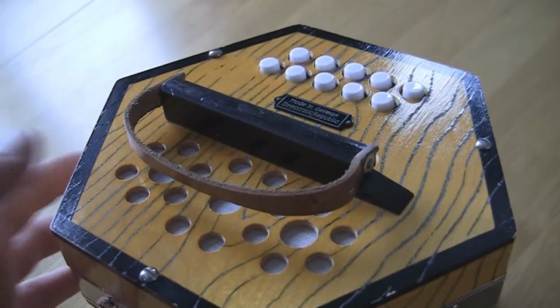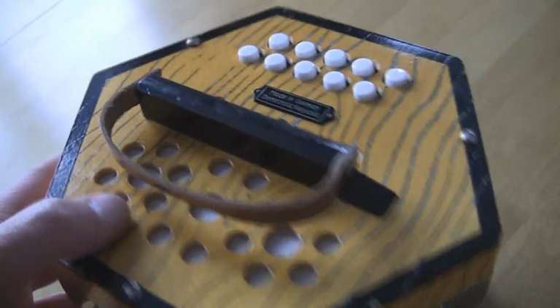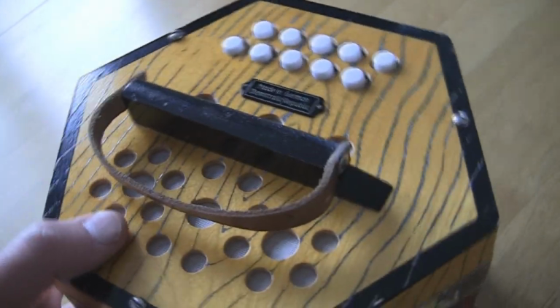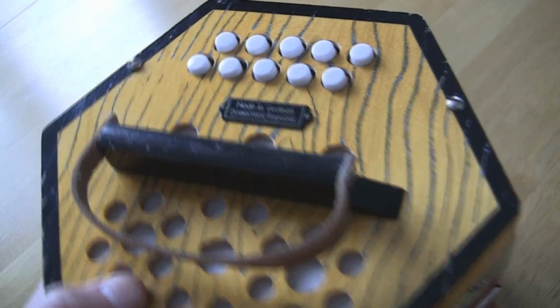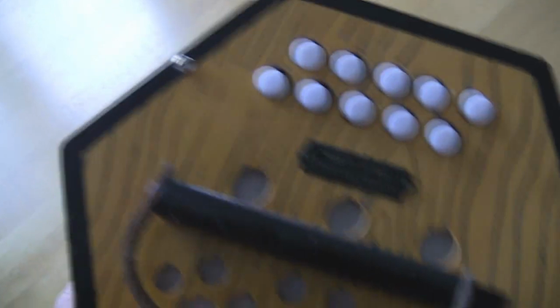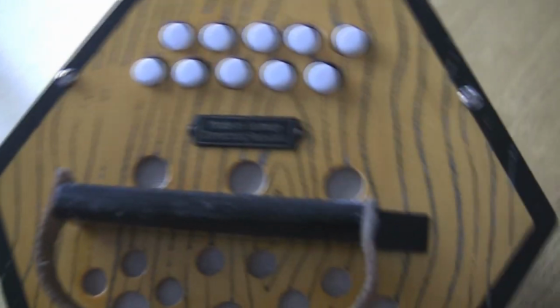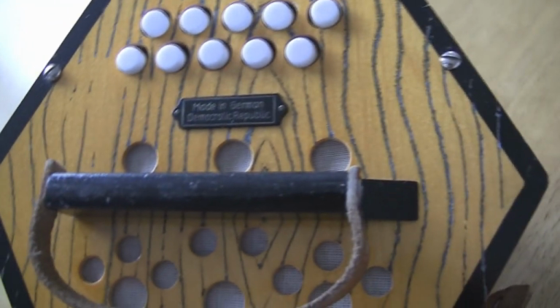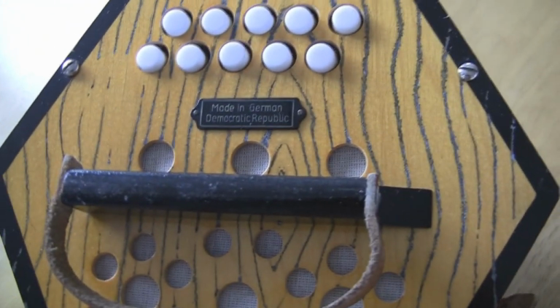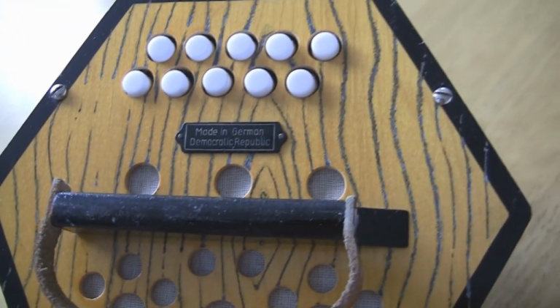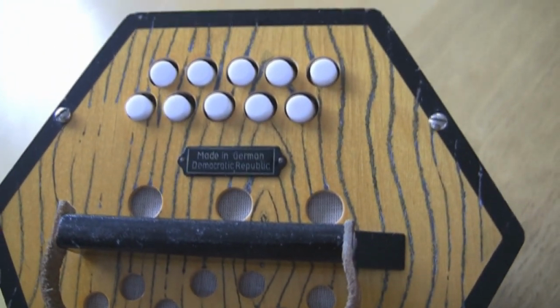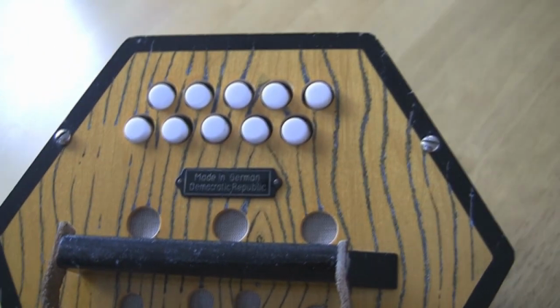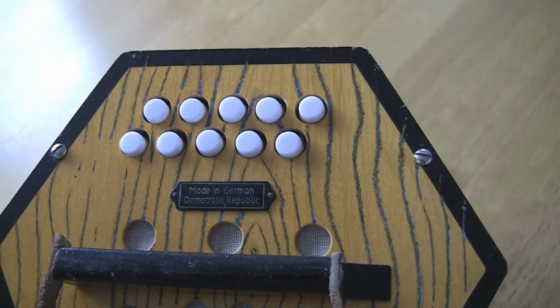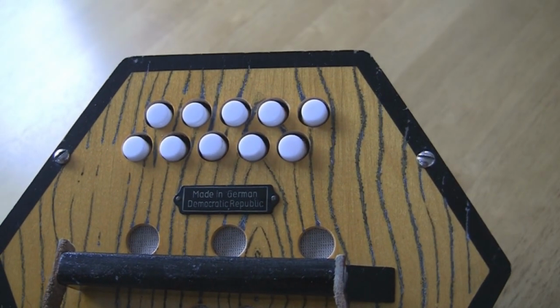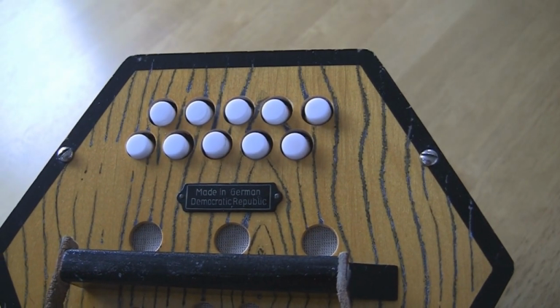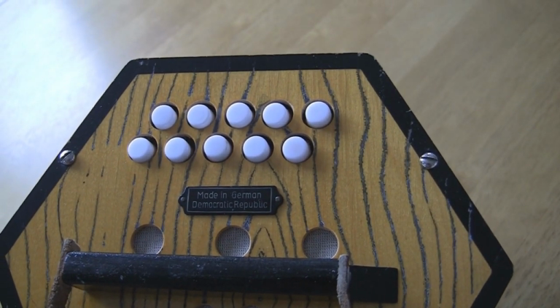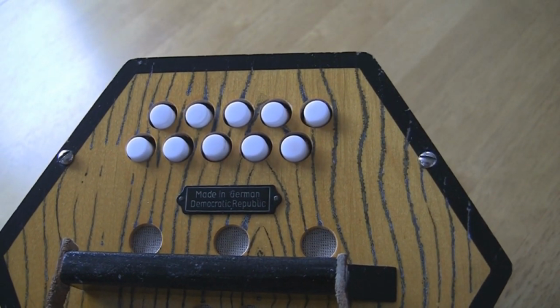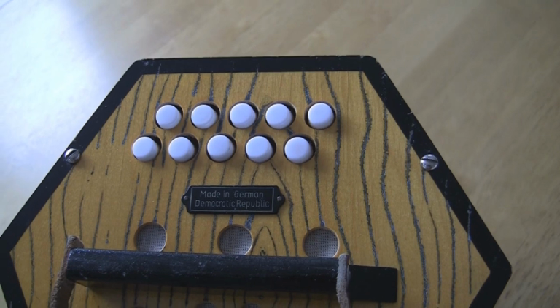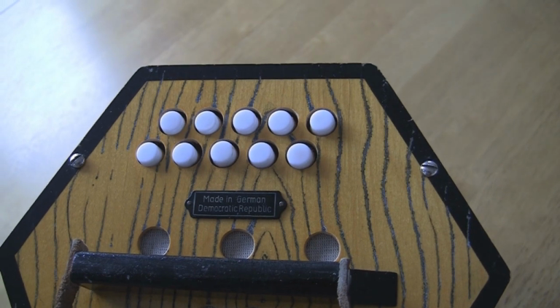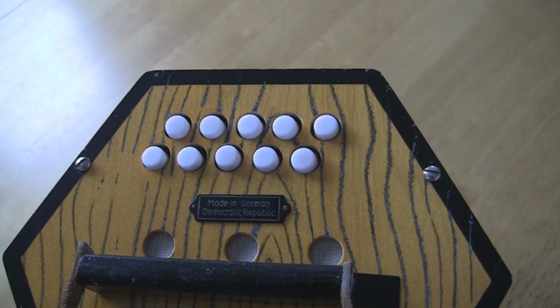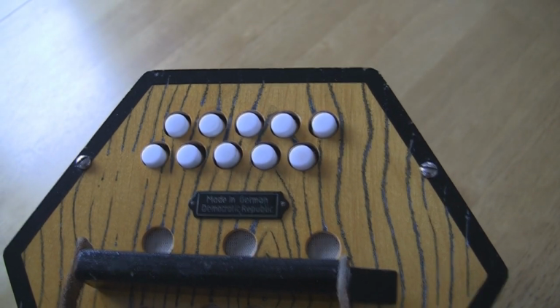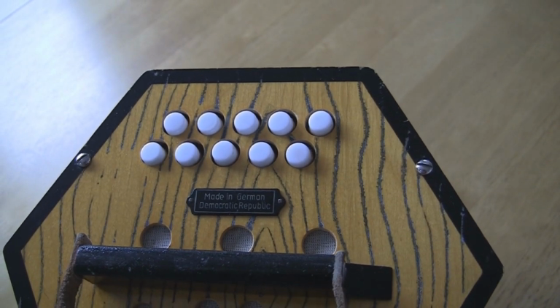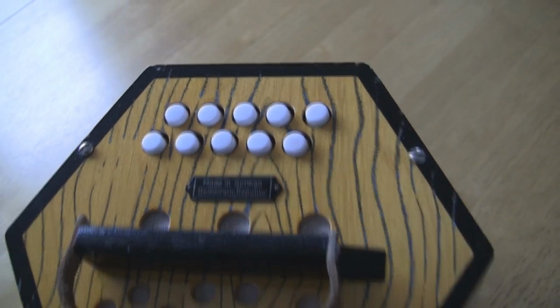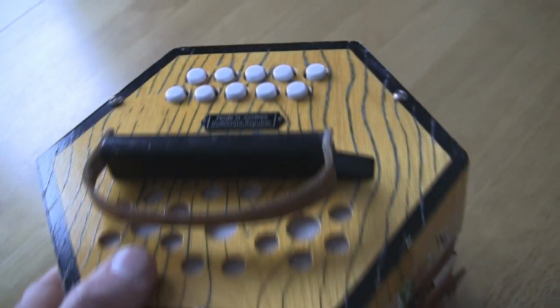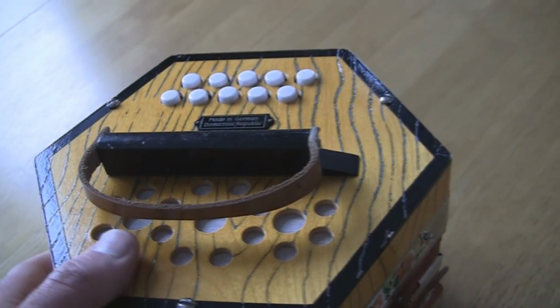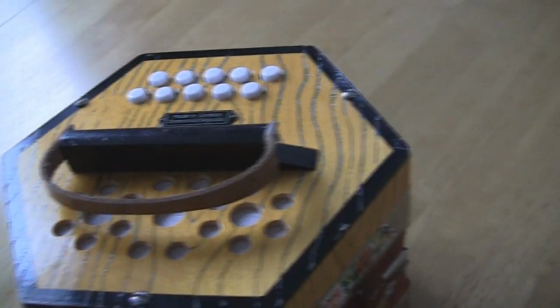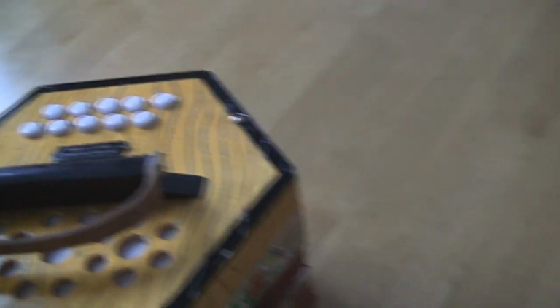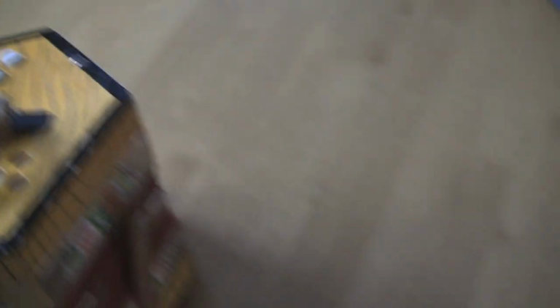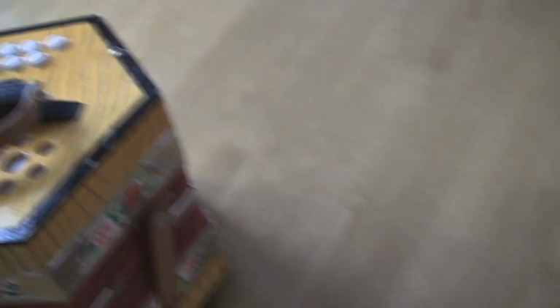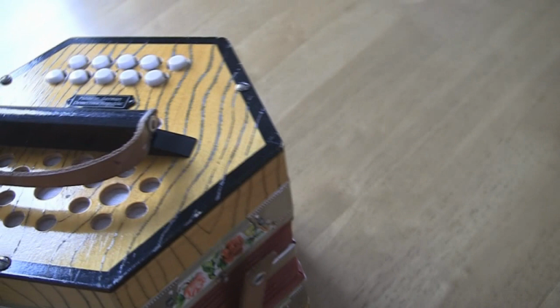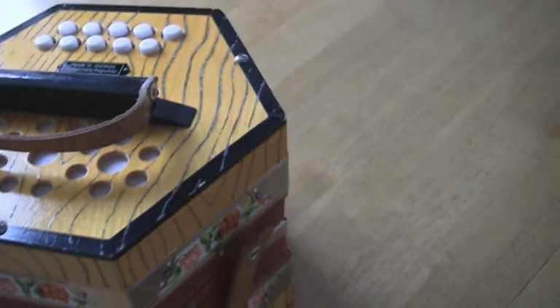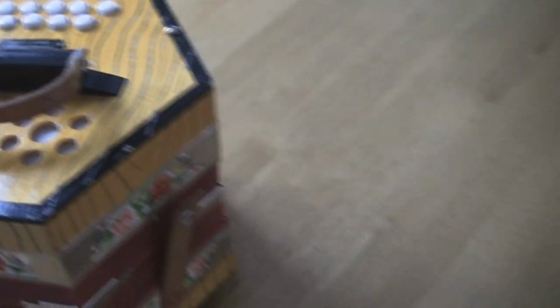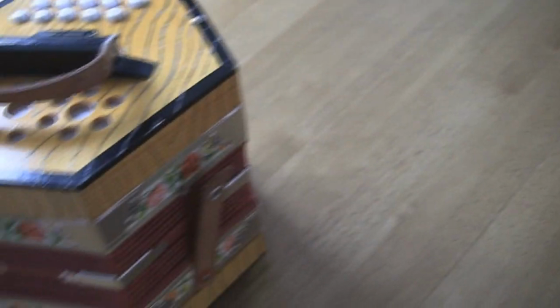A fairly unusual item this for me to sell and obviously I don't know everything about it, so if you've got any questions whatsoever please ask. It says made in Germany, Democratic Republic. I think it's Scholler.